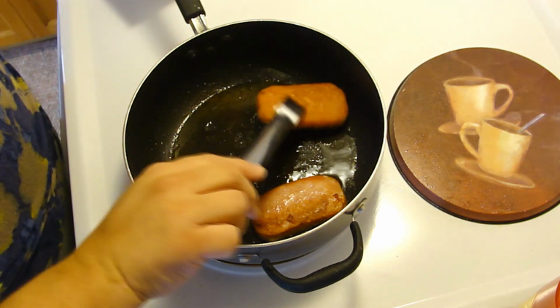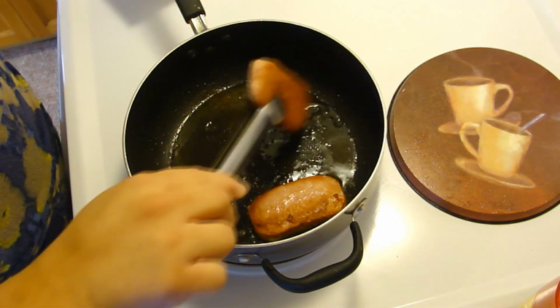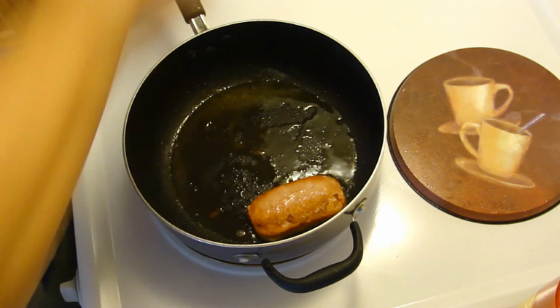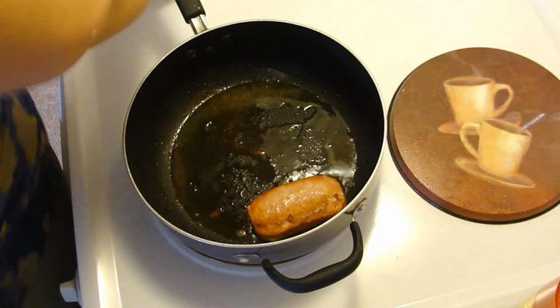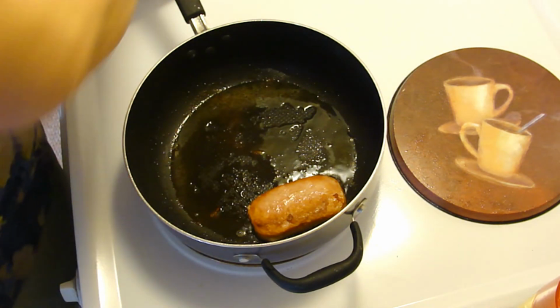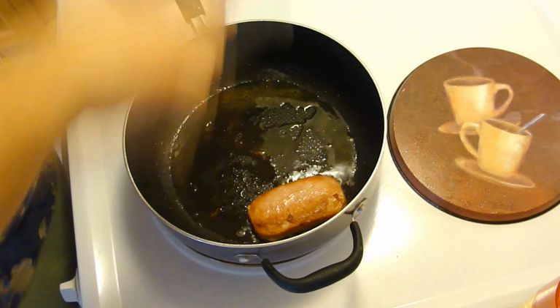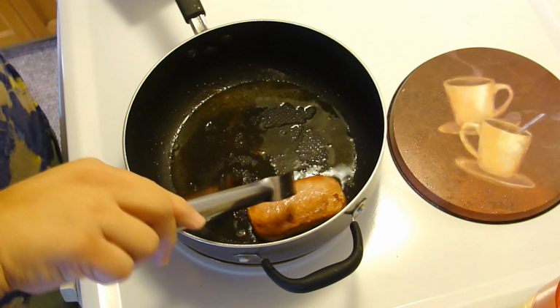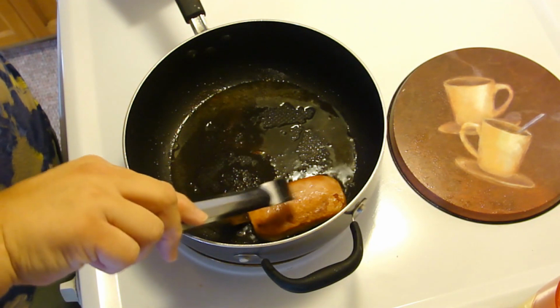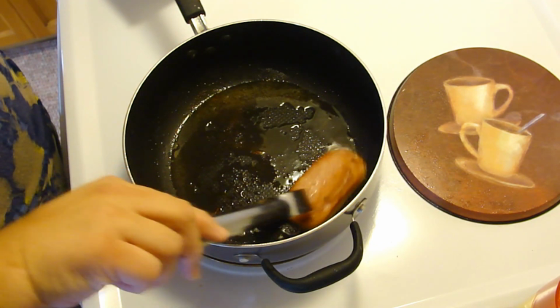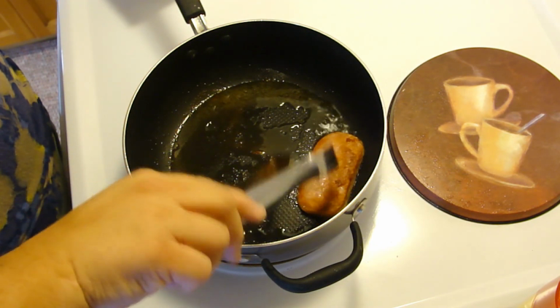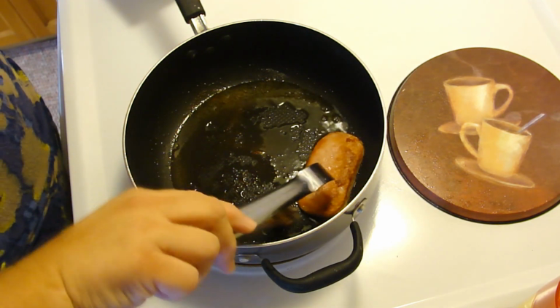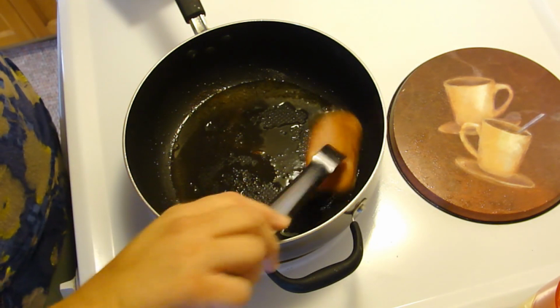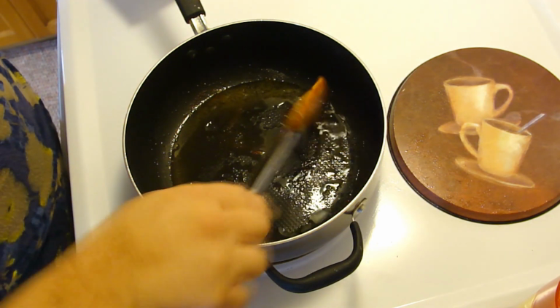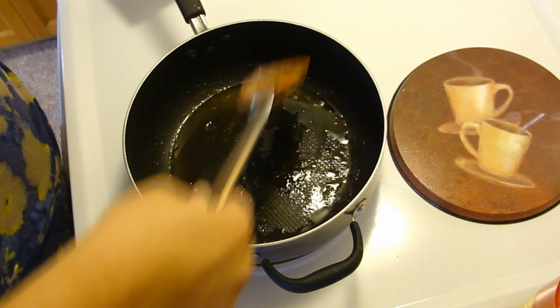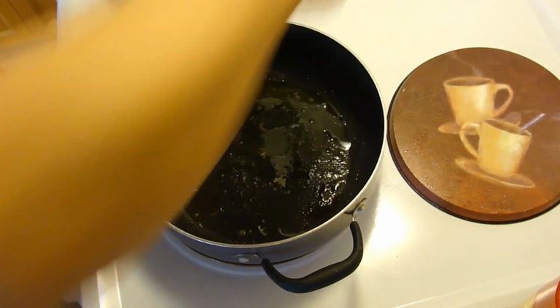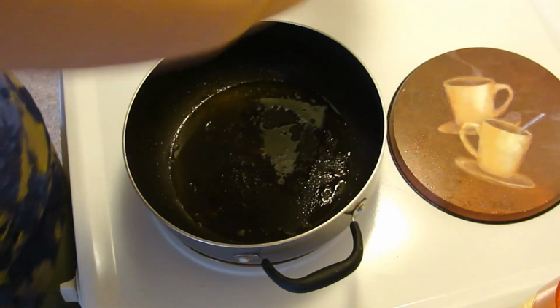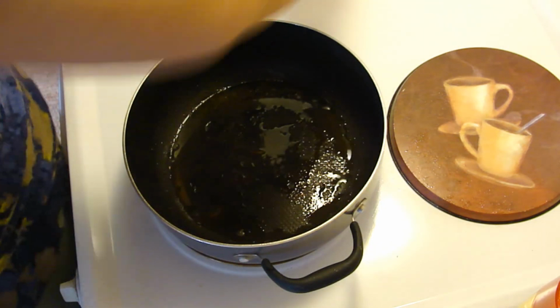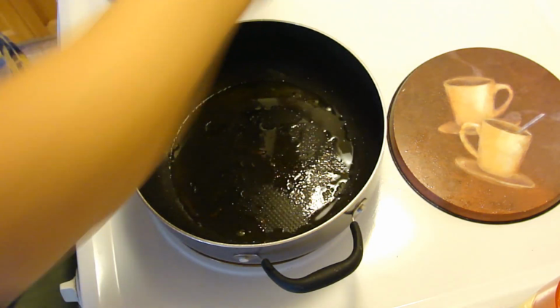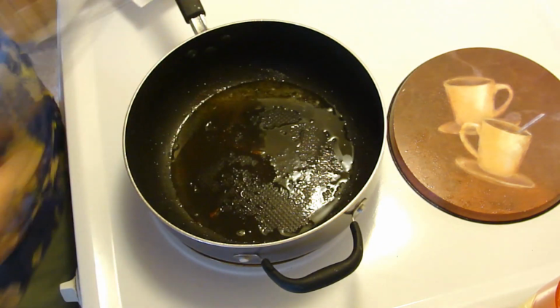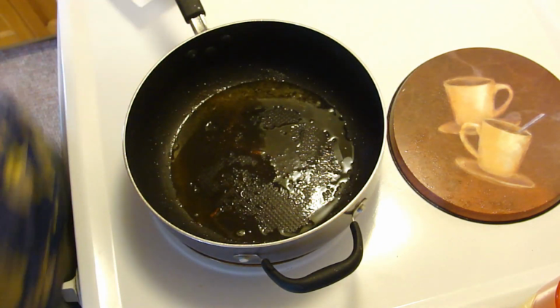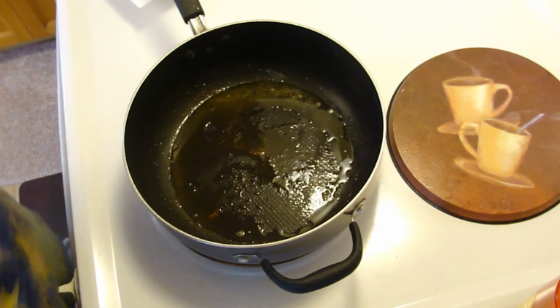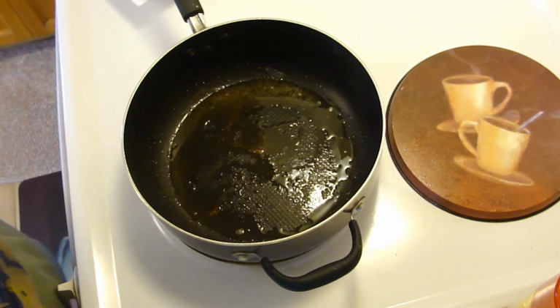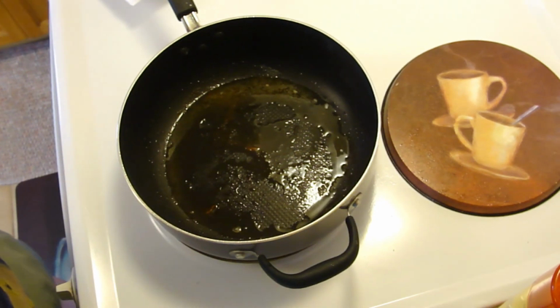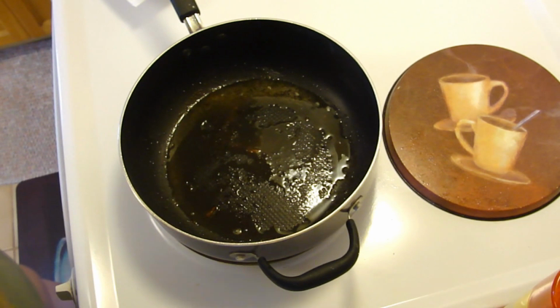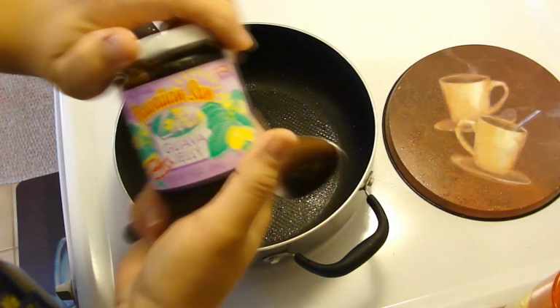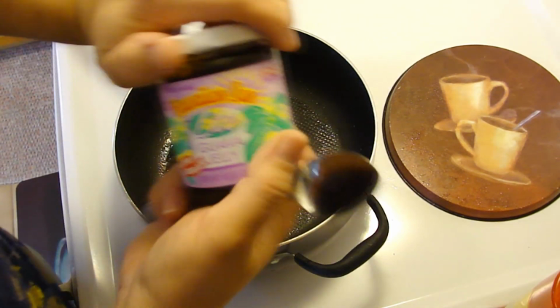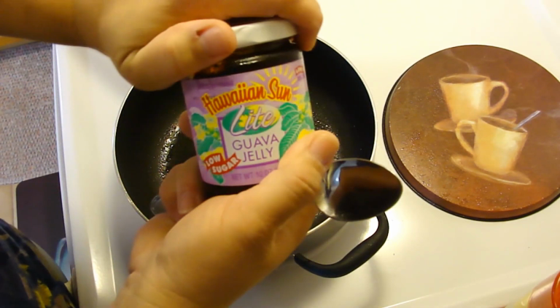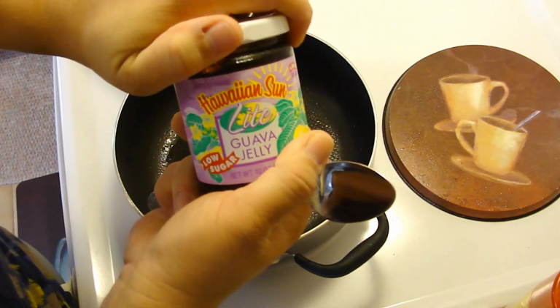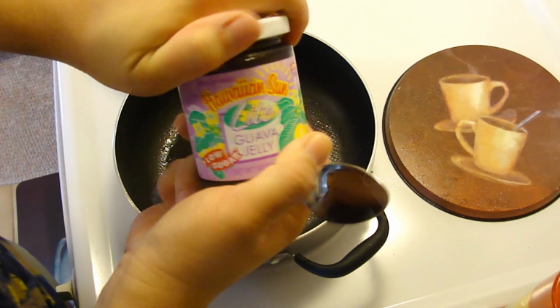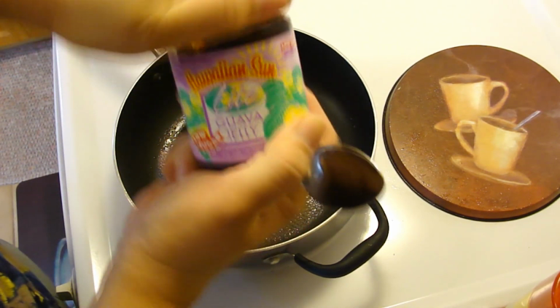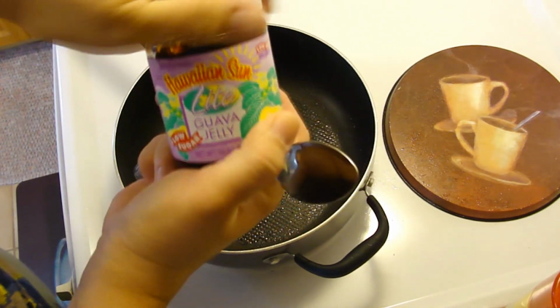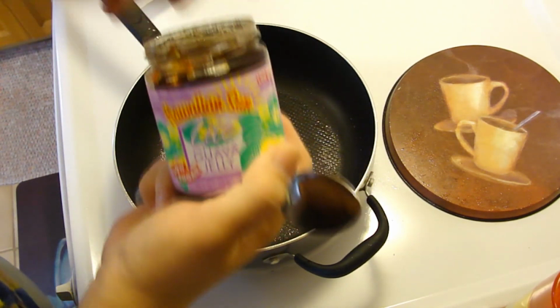And then I'm going to go get my guava jelly. You're going to get your Hawaiian Sun guava jelly.